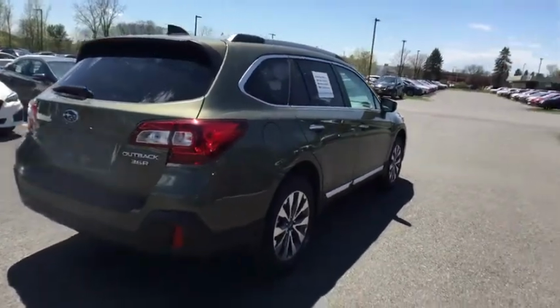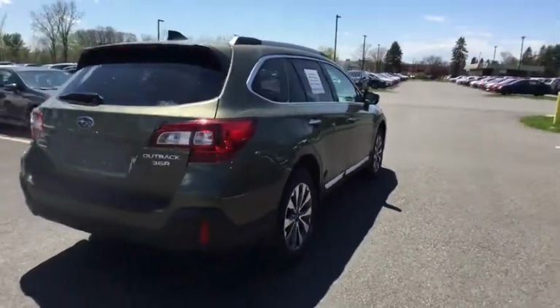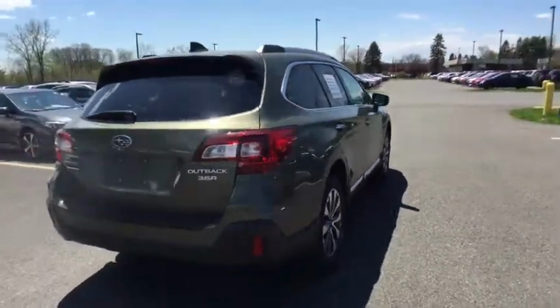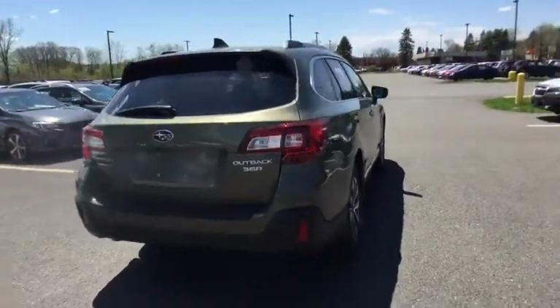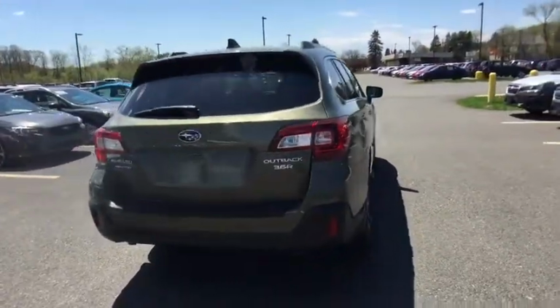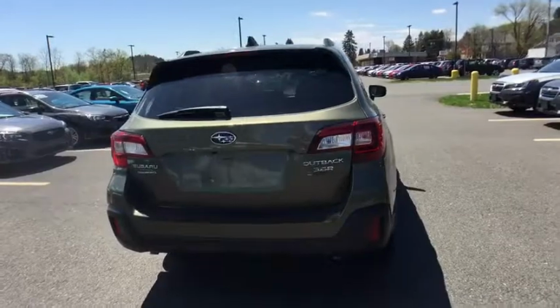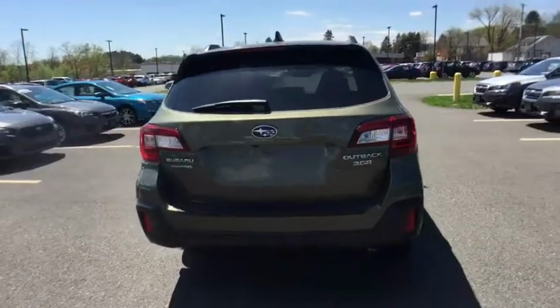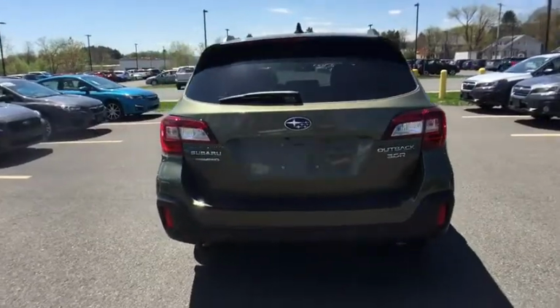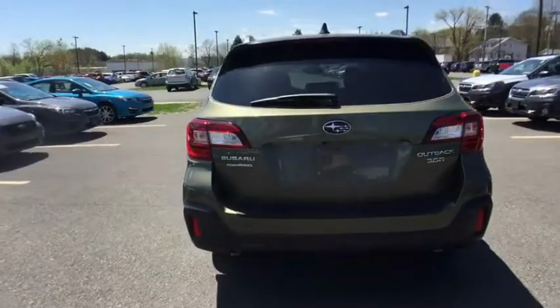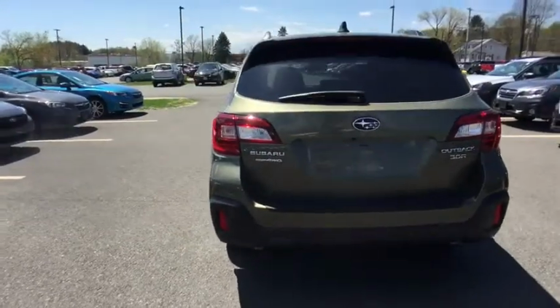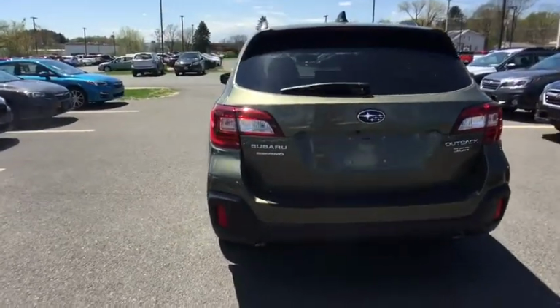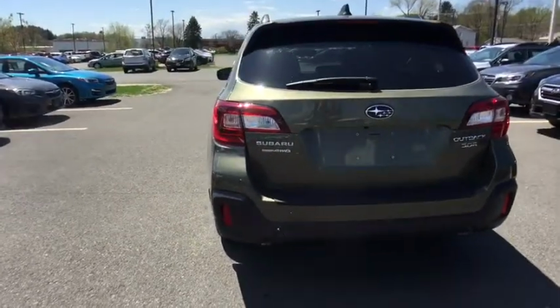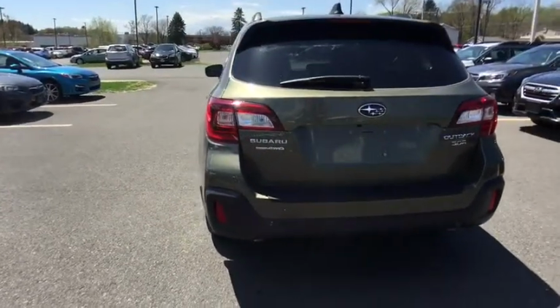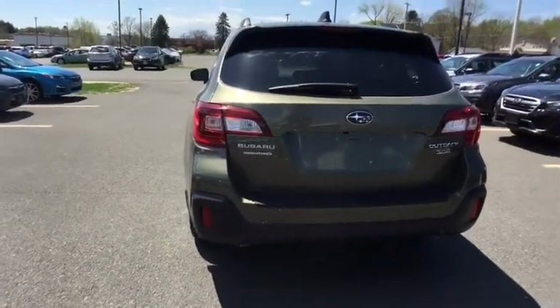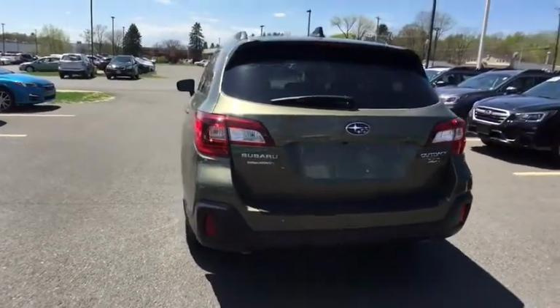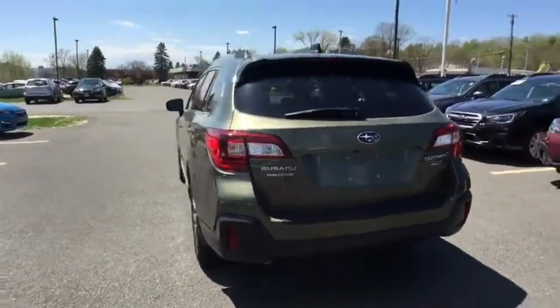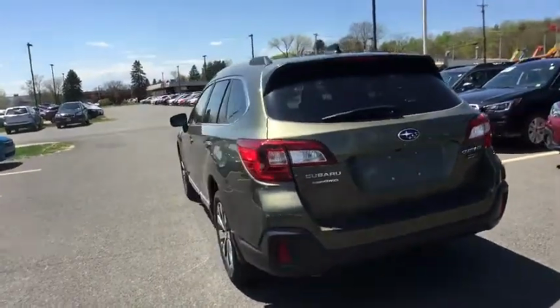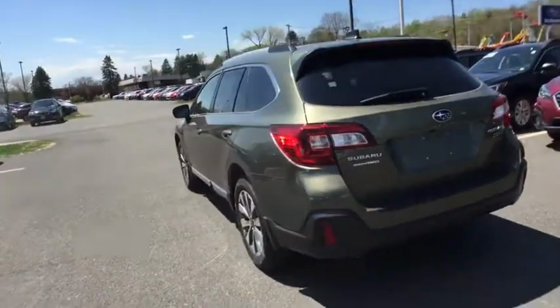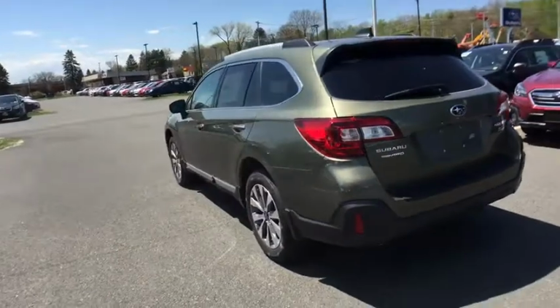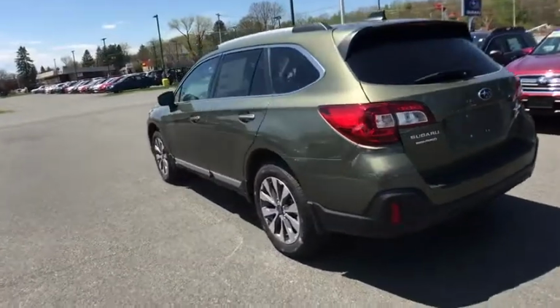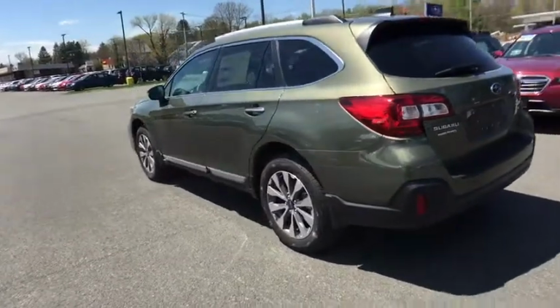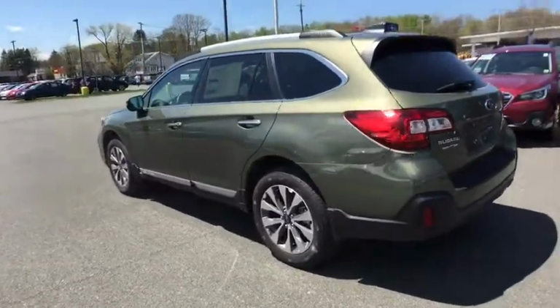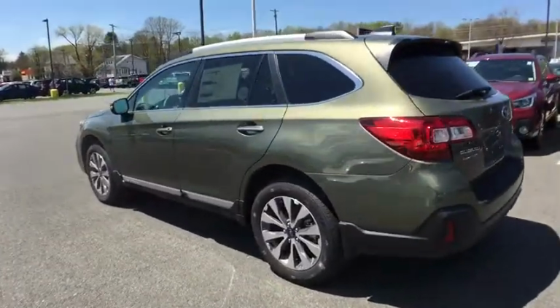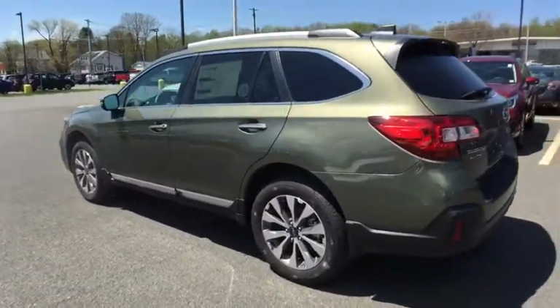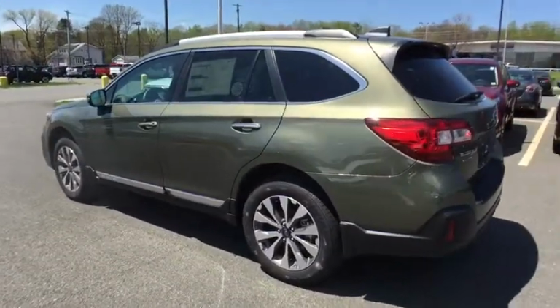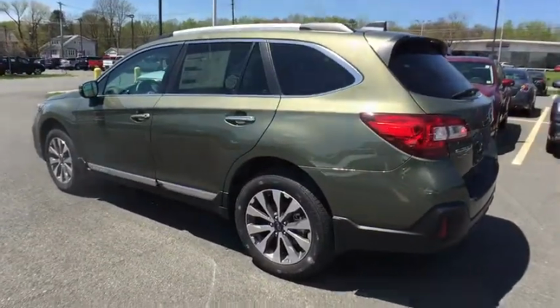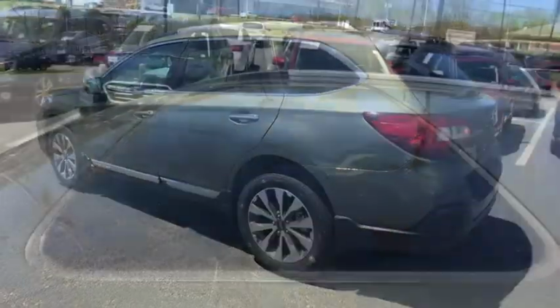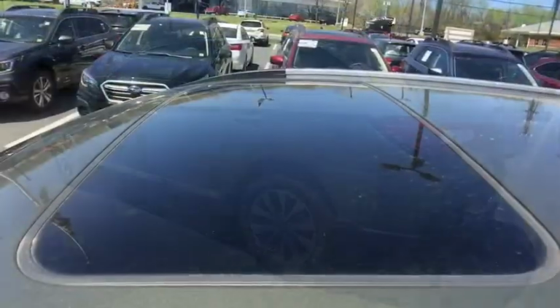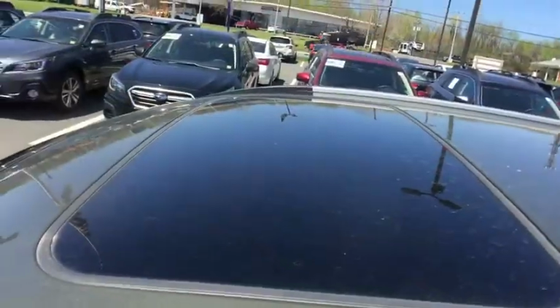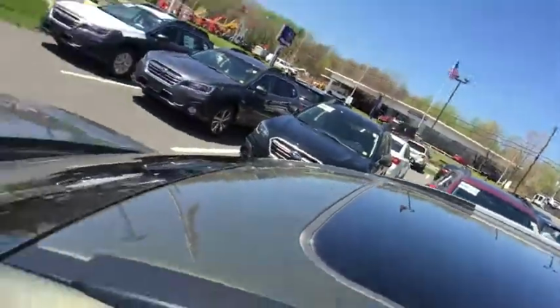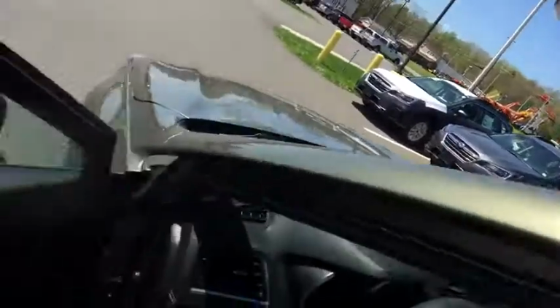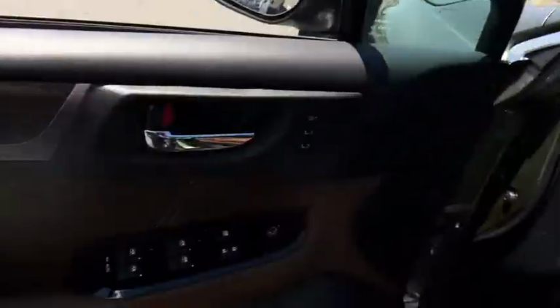Power liftgate, power passenger seat, lane departure warning, stability control, Bluetooth, leather-wrapped steering wheel, adjustable steering wheel, power steering, cruise control, aluminum wheels, keyless start, four-wheel disc brakes.